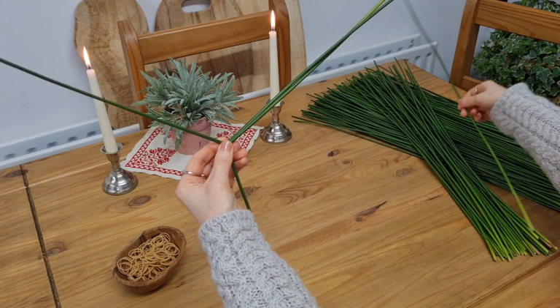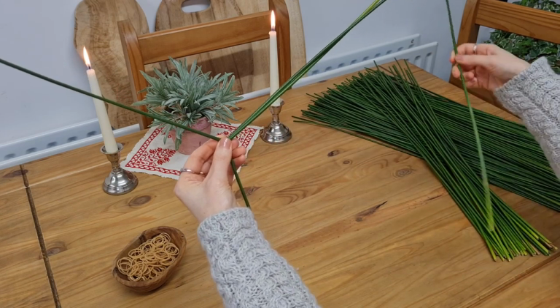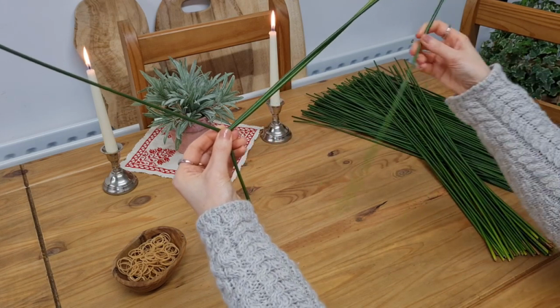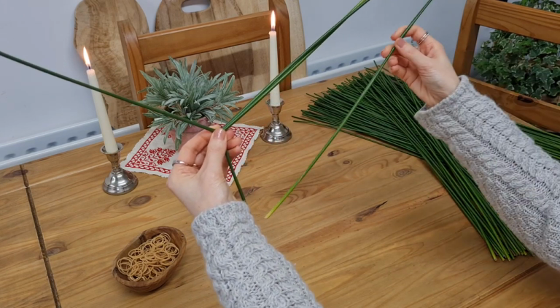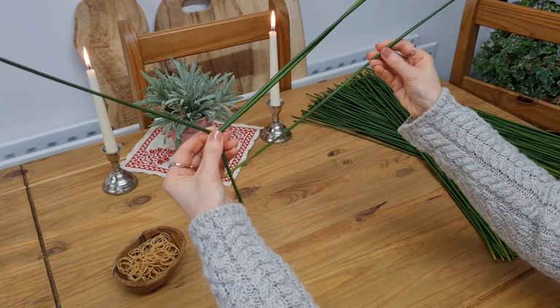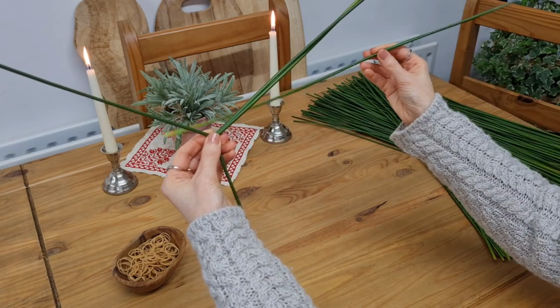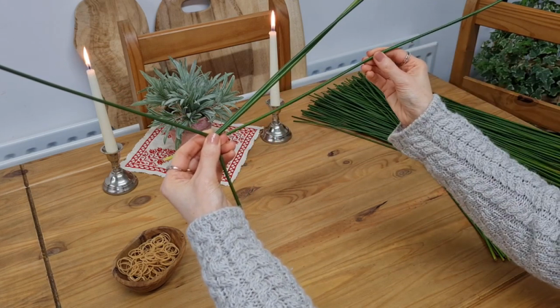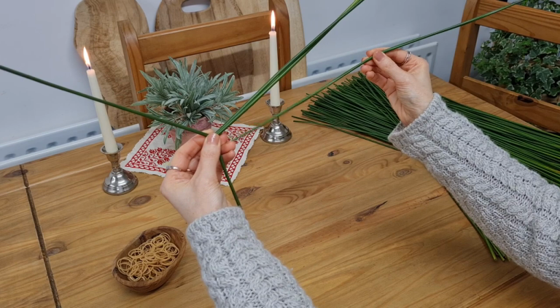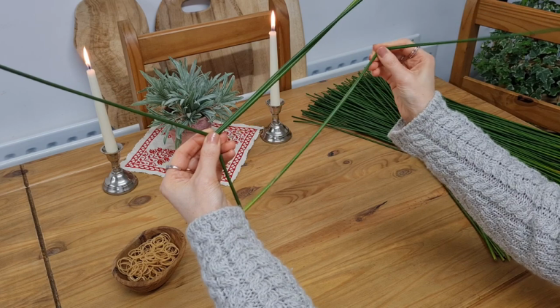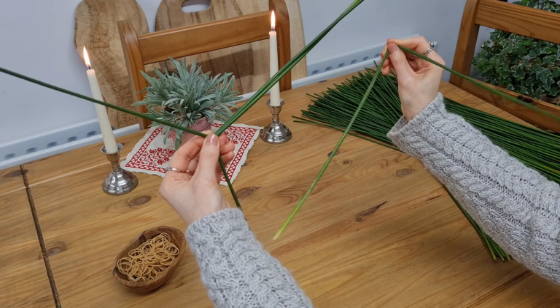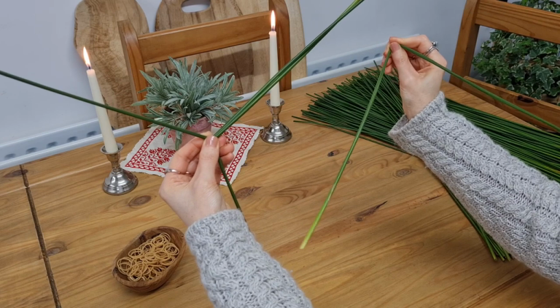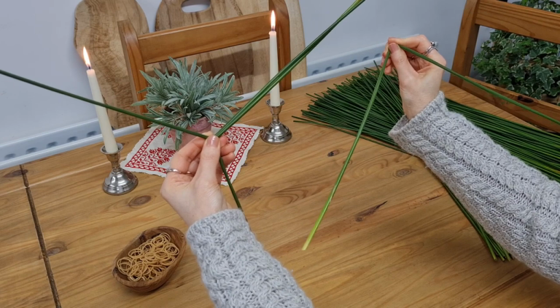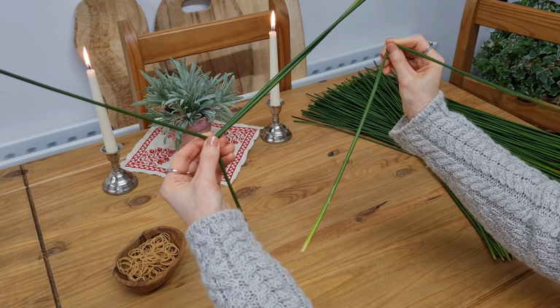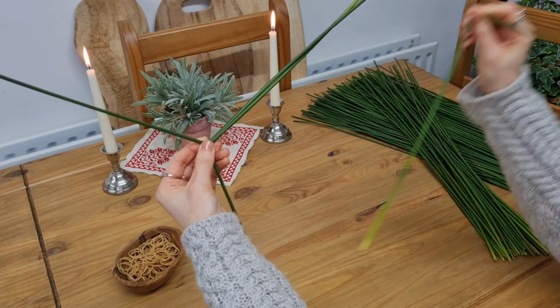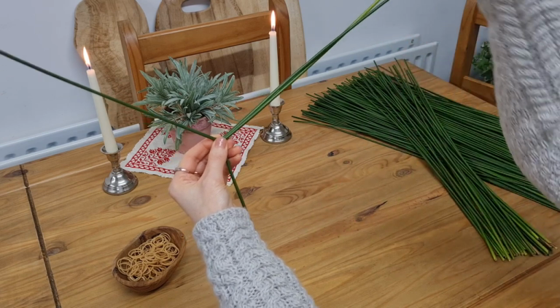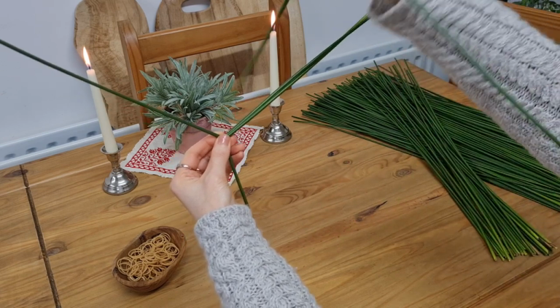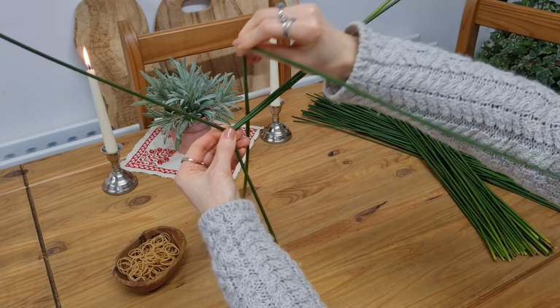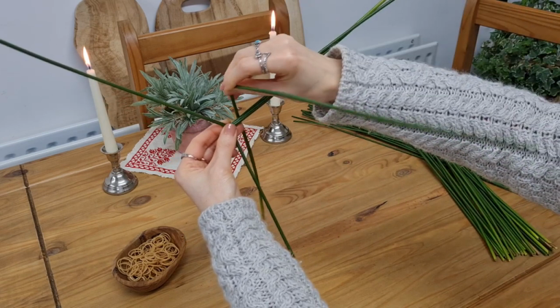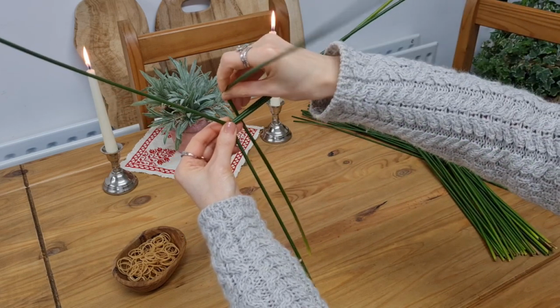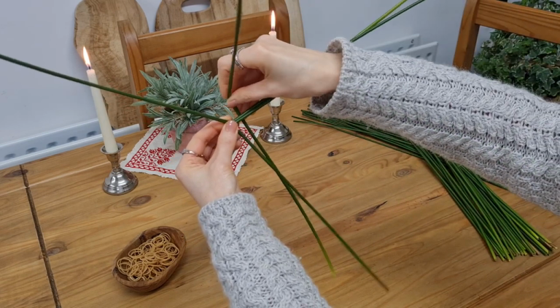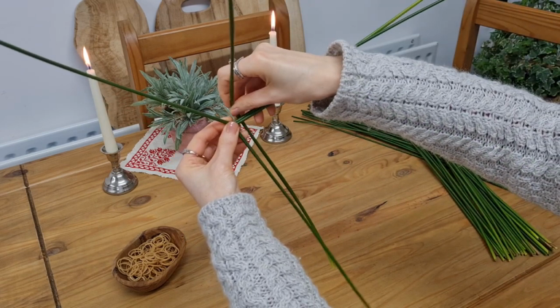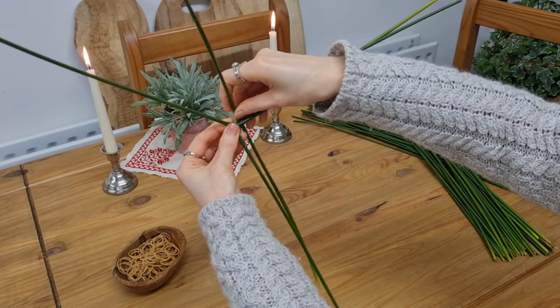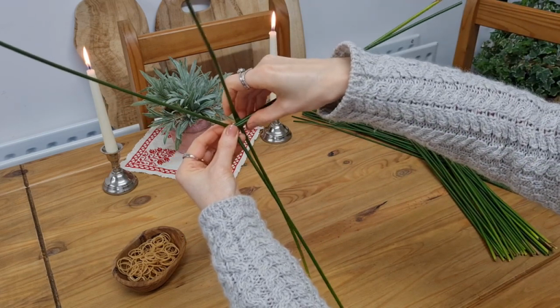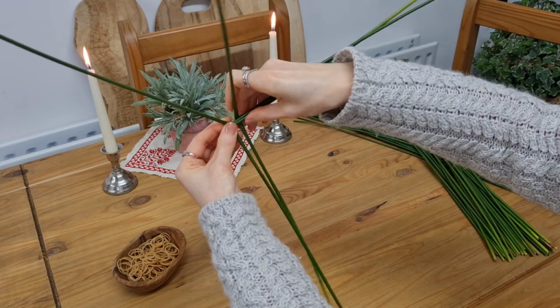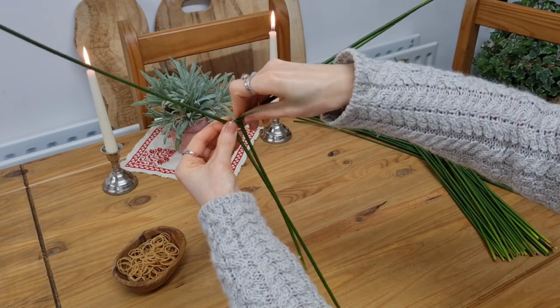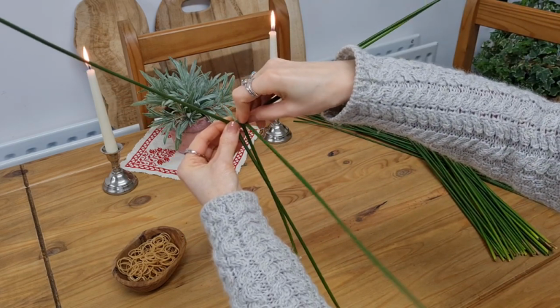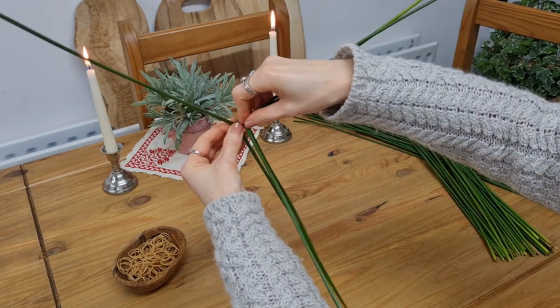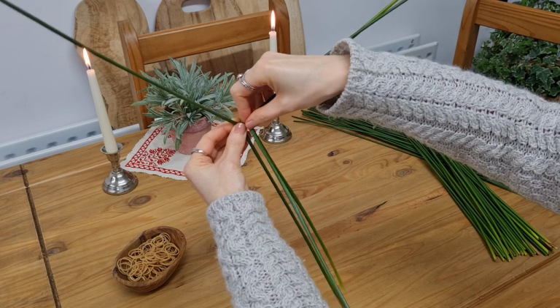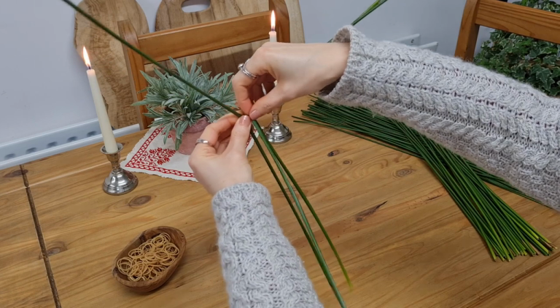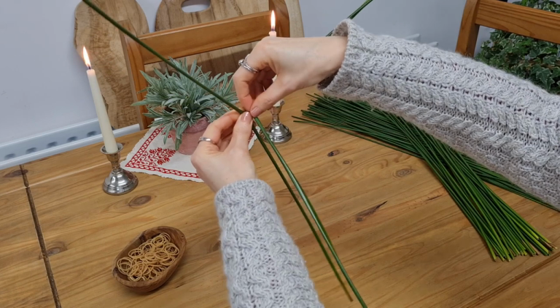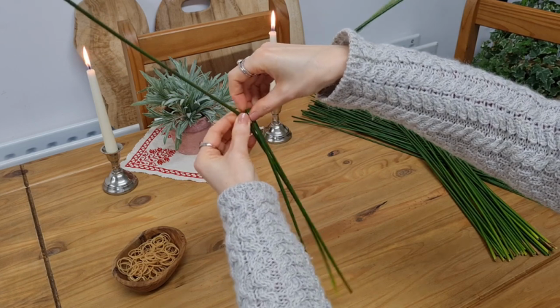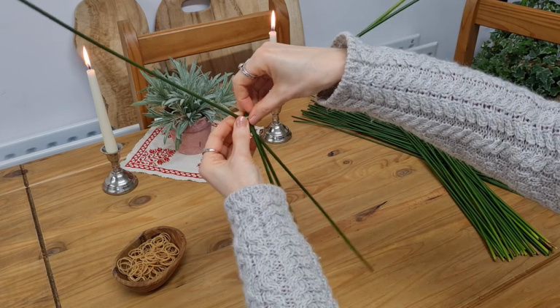Pick up your next rush, fold it at the halfway point, and wrap it around the second rush, and push it right against the vertical rush.